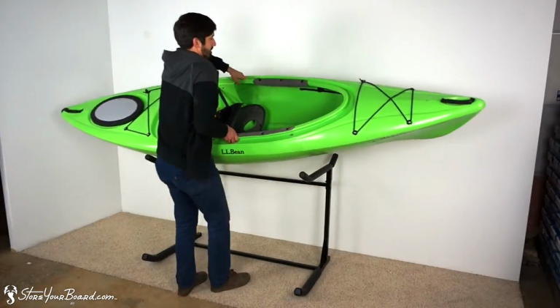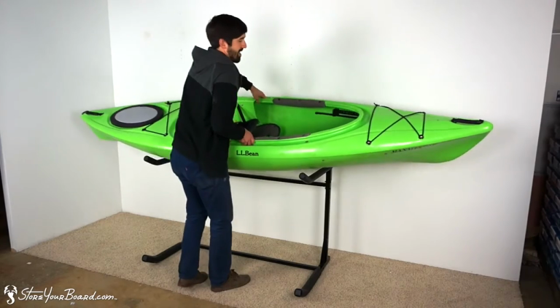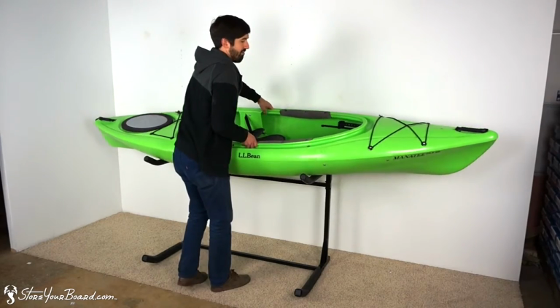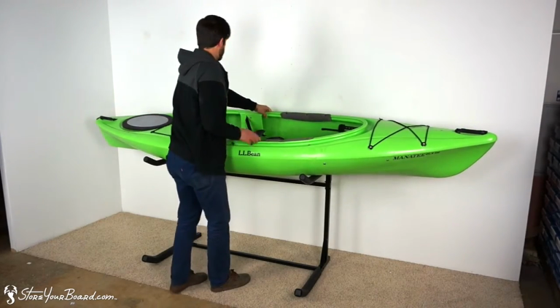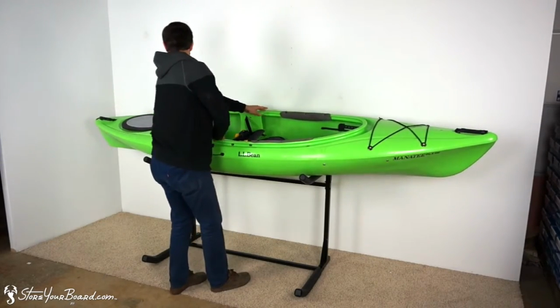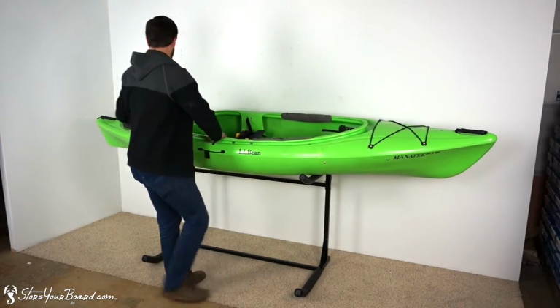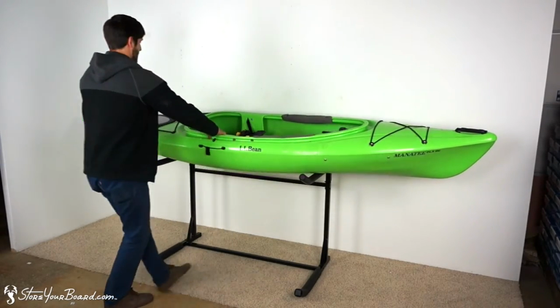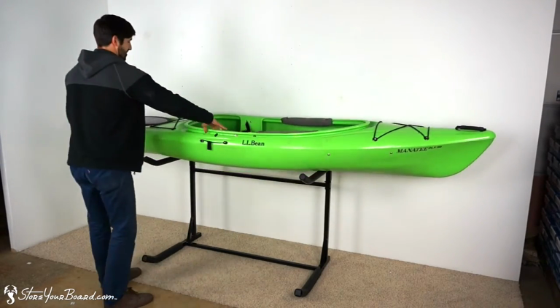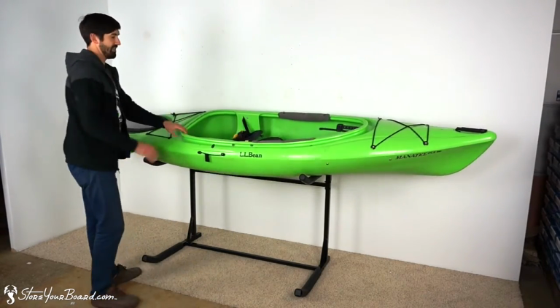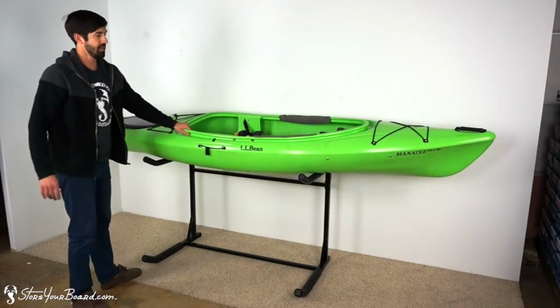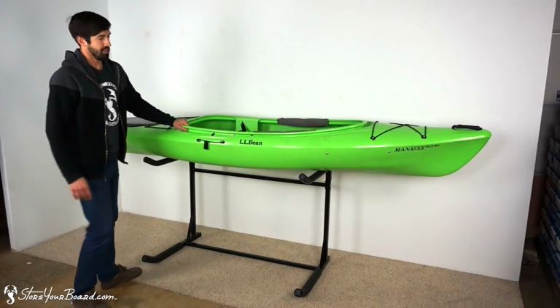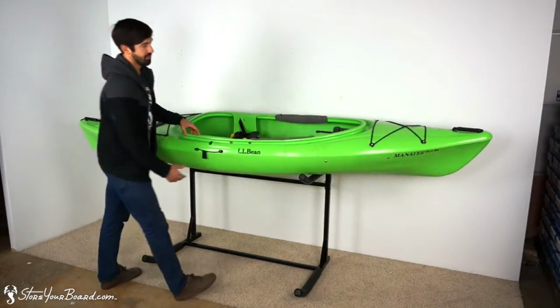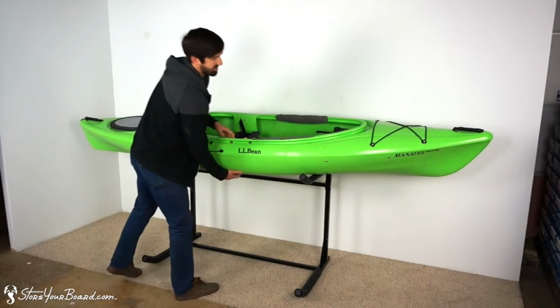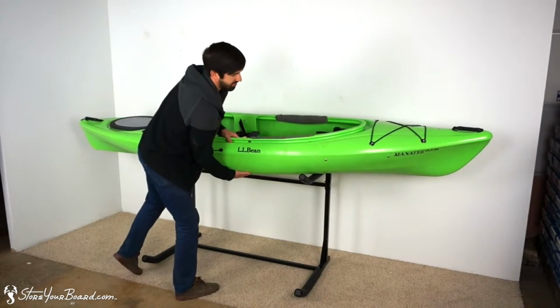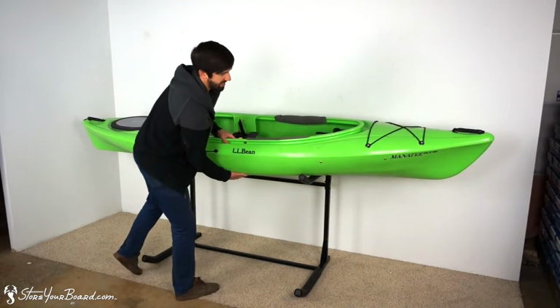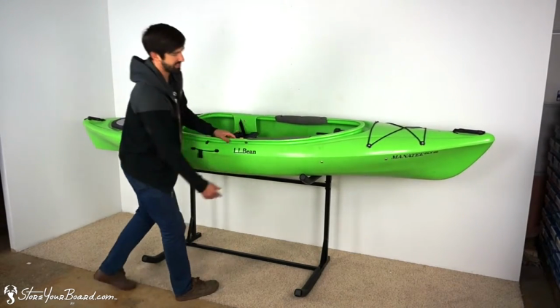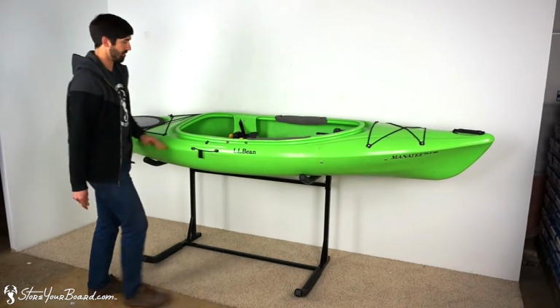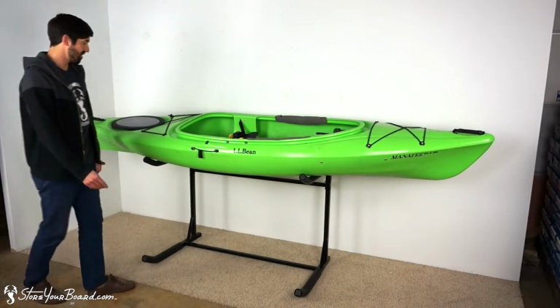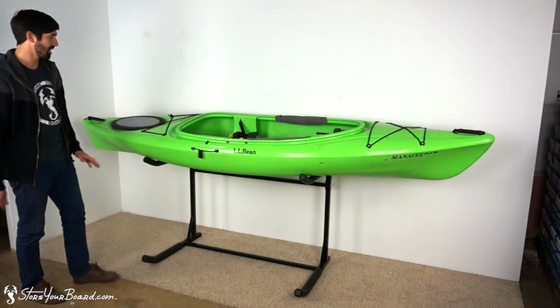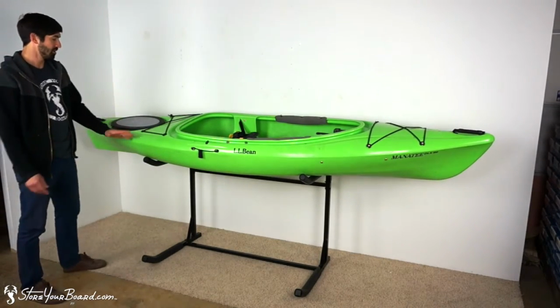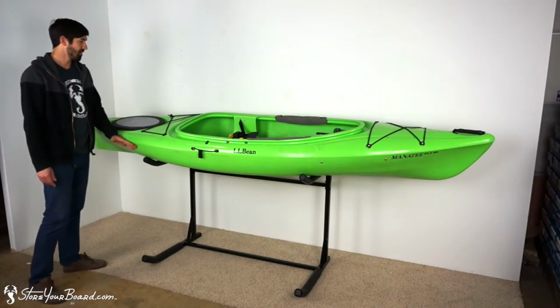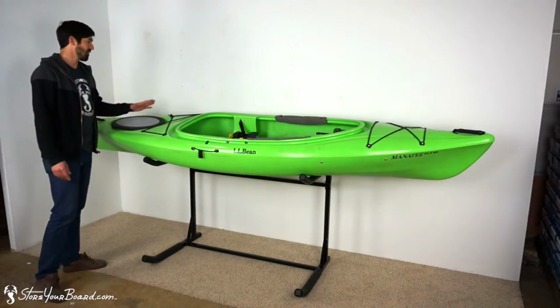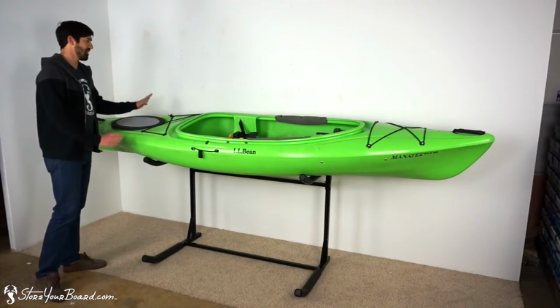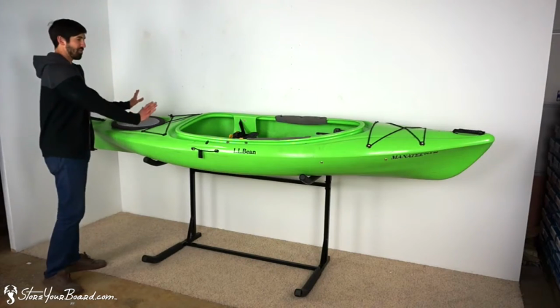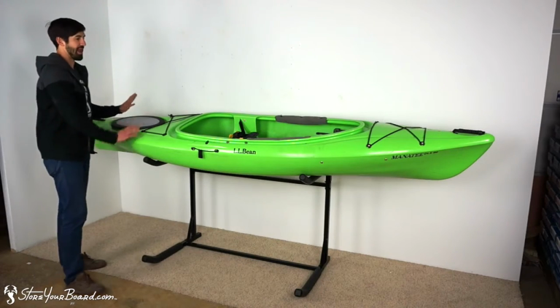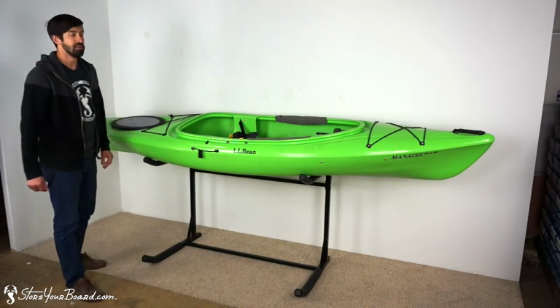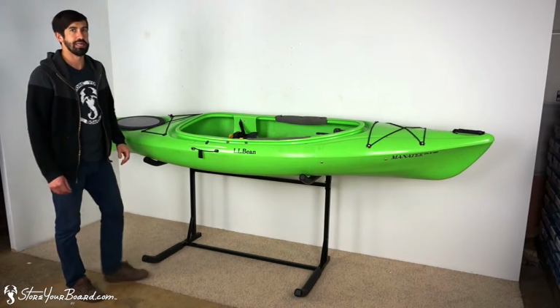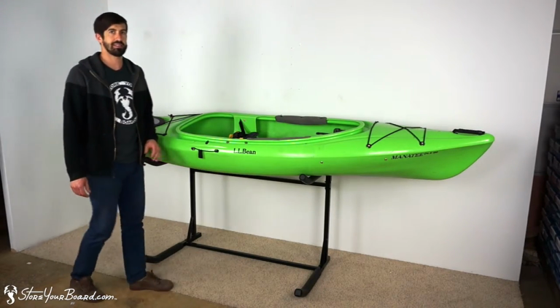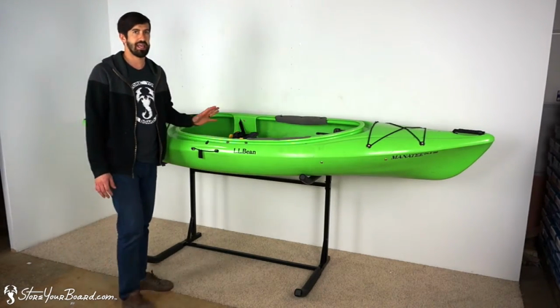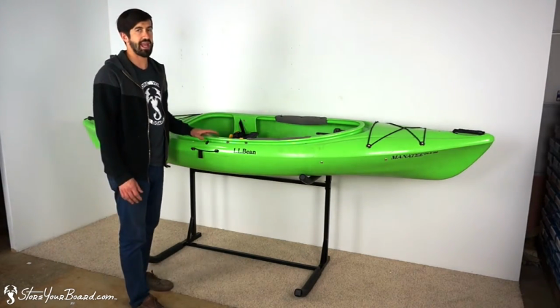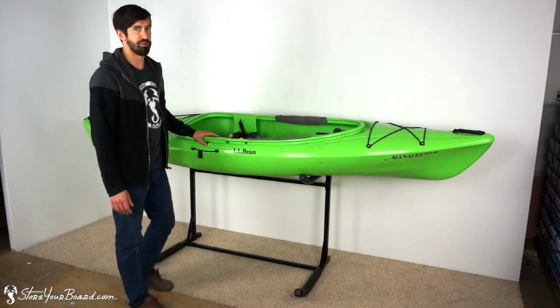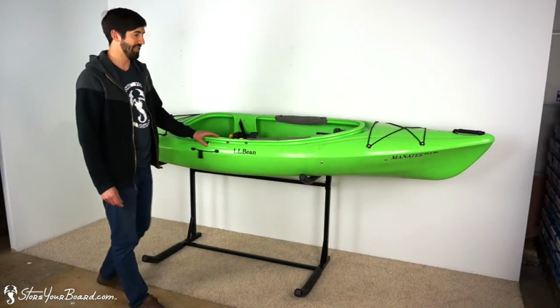This top level can hold a kayak too, very easily. You can set it so that the kayak rests along the front rack, then push it back so it sets against that back angled rack piece.